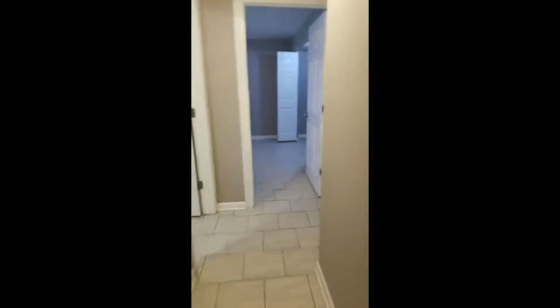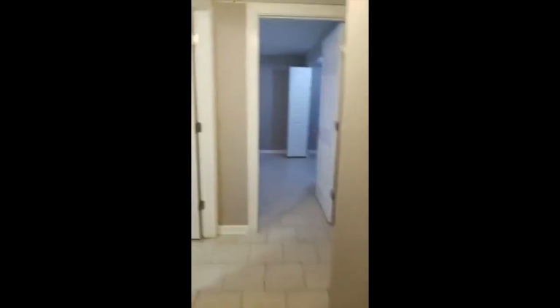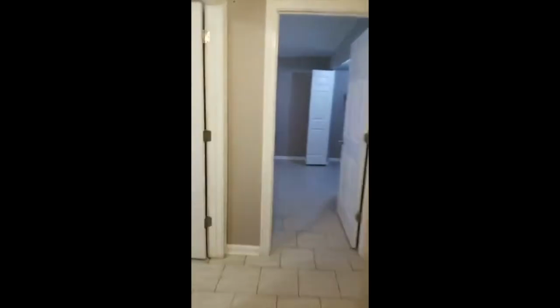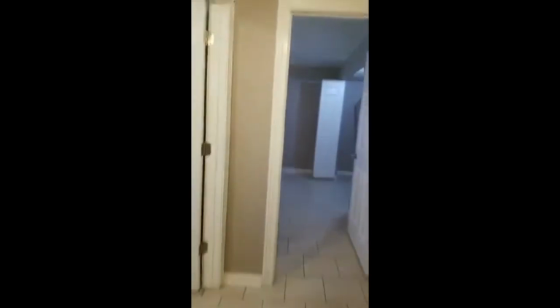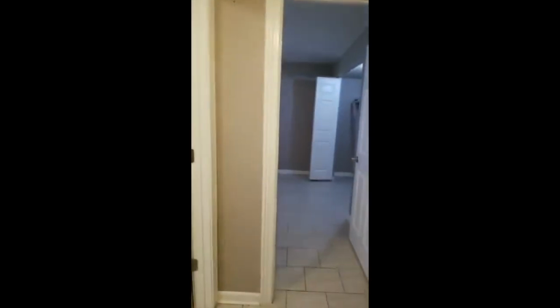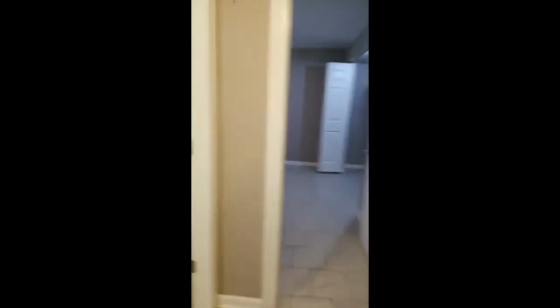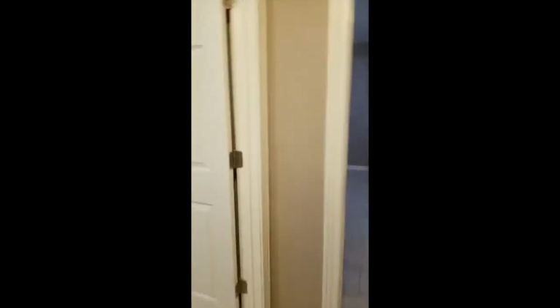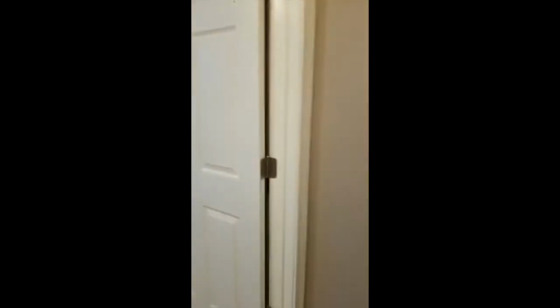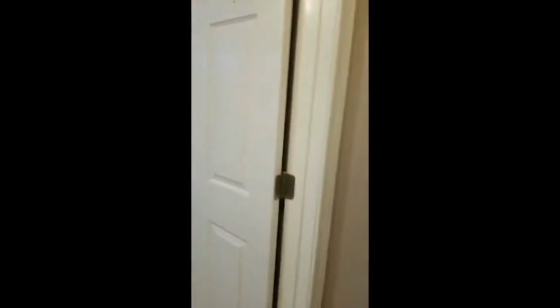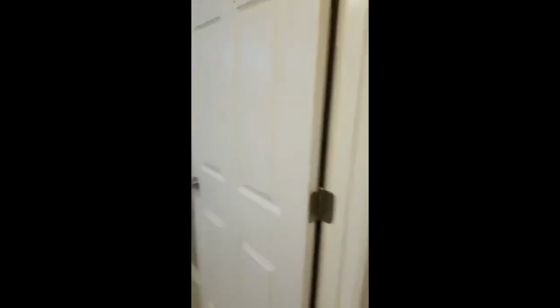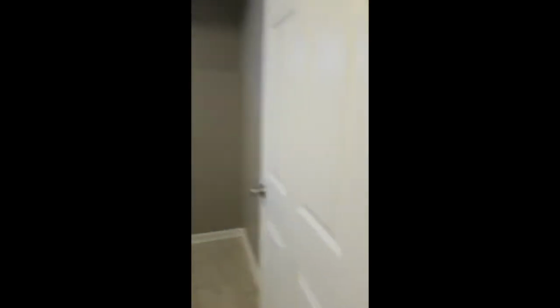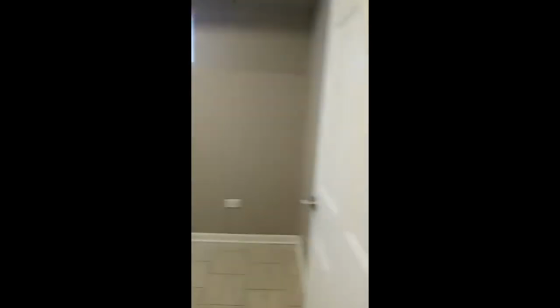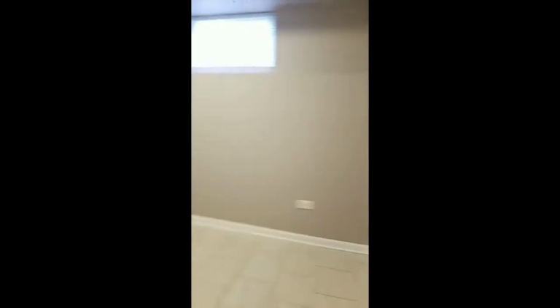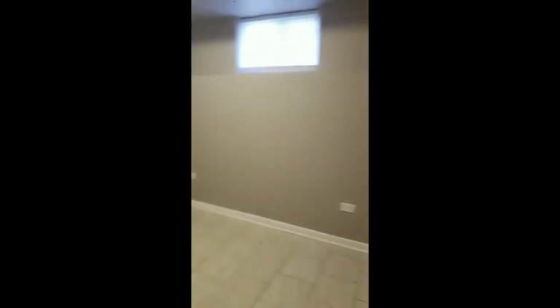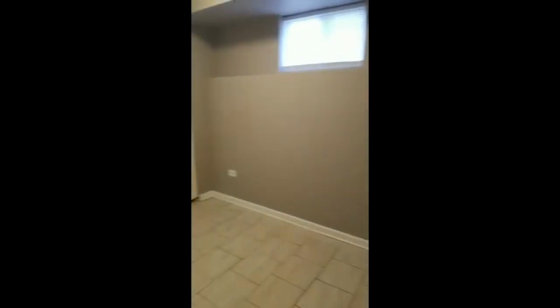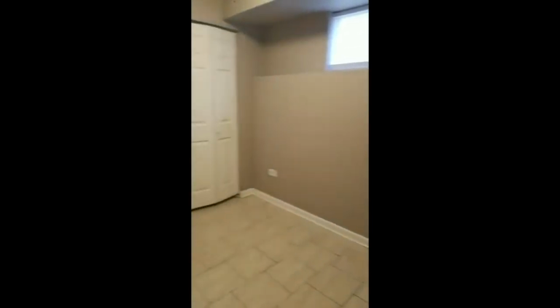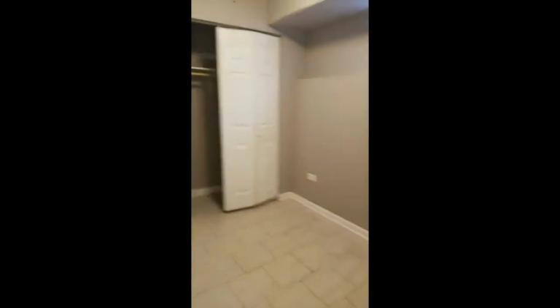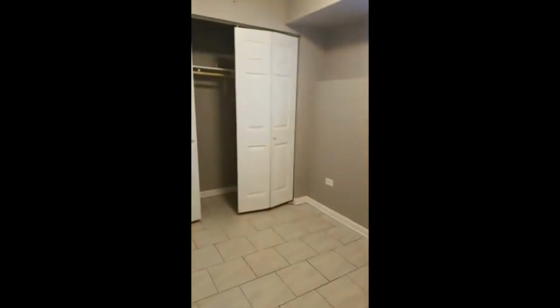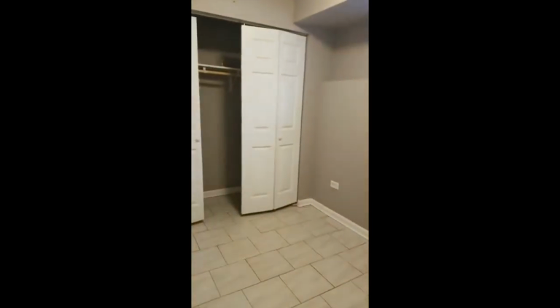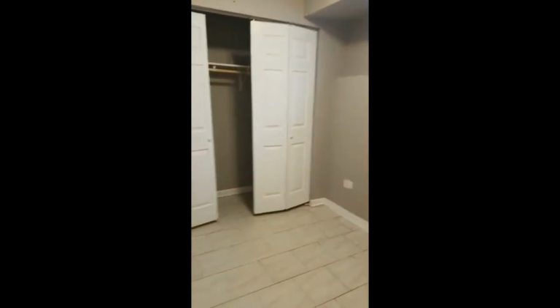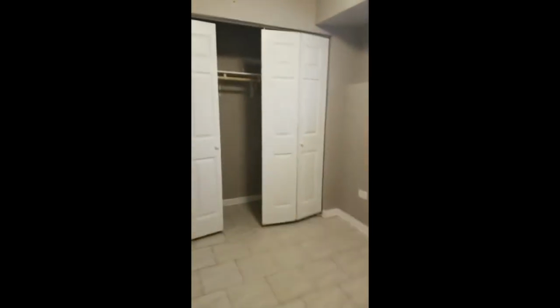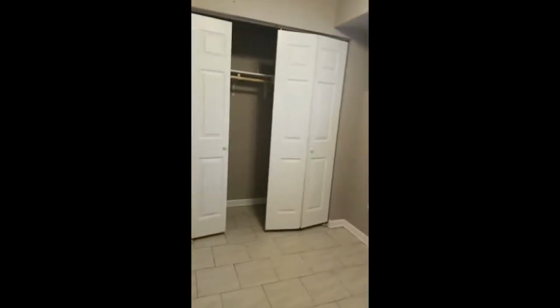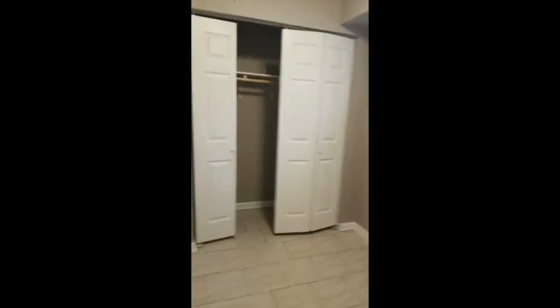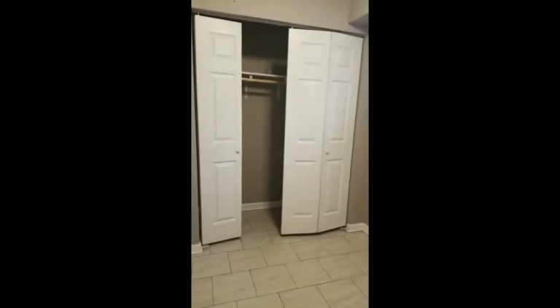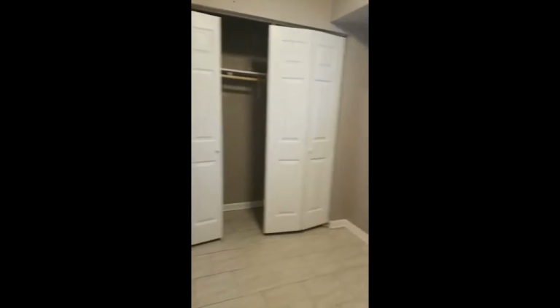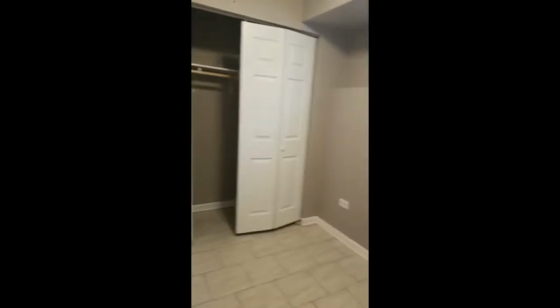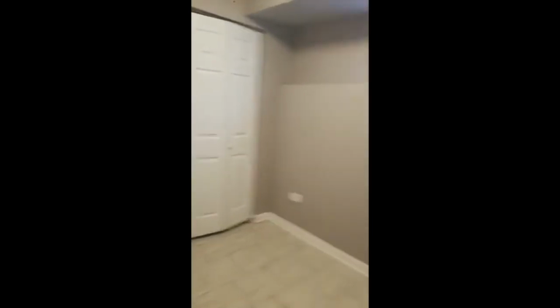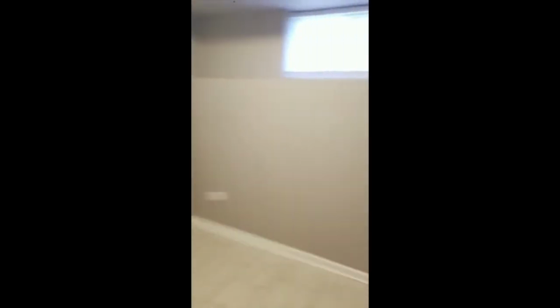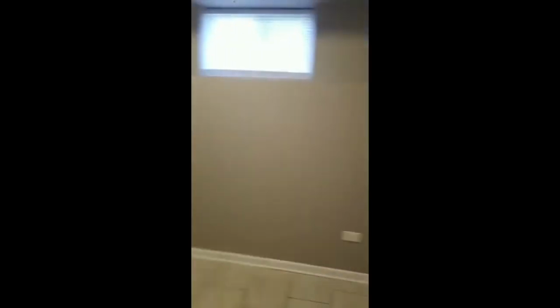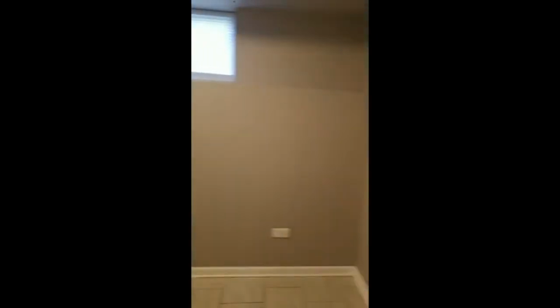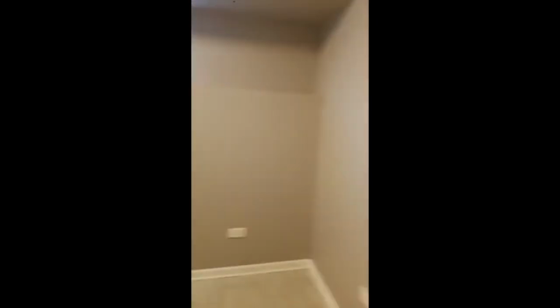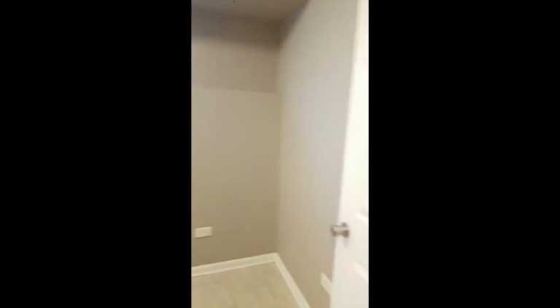Here's the second room — you can use it as an office, a study, a sitting place, or storage. It has a closet as well, but it's not as big as the other rooms.